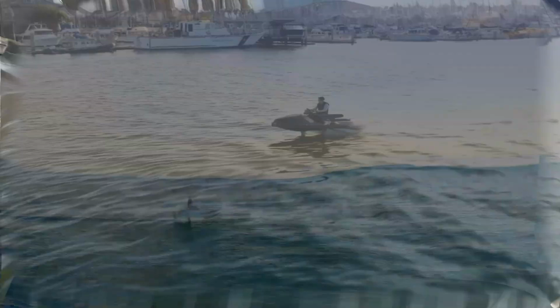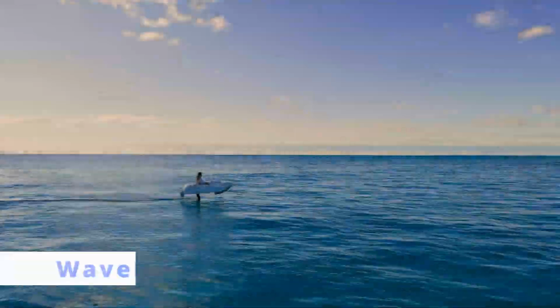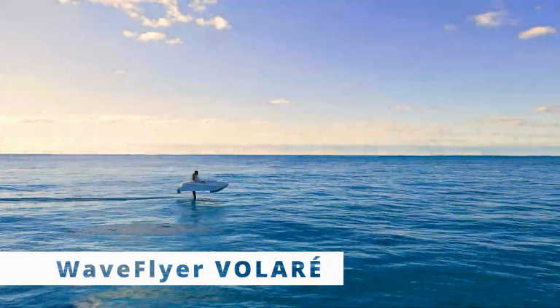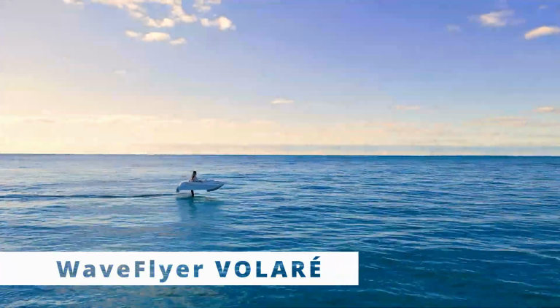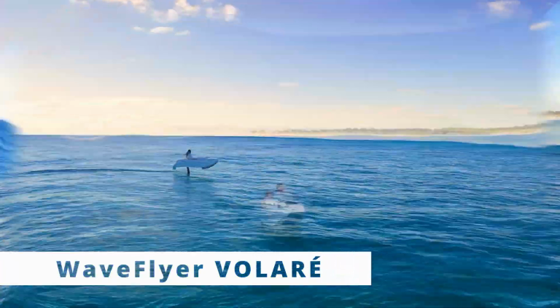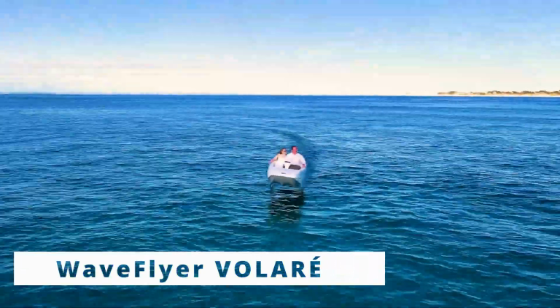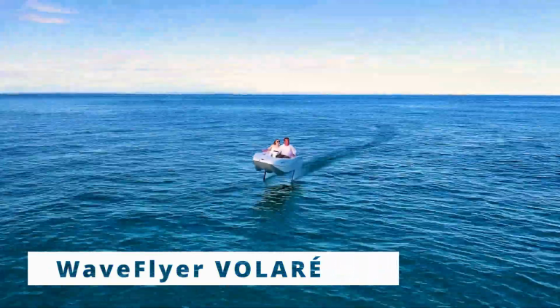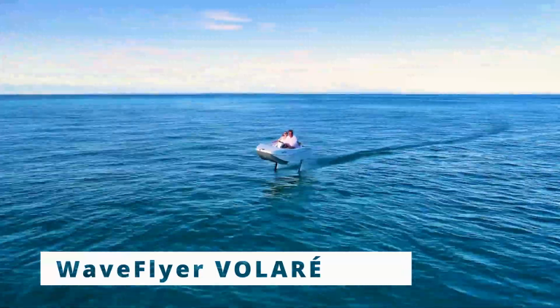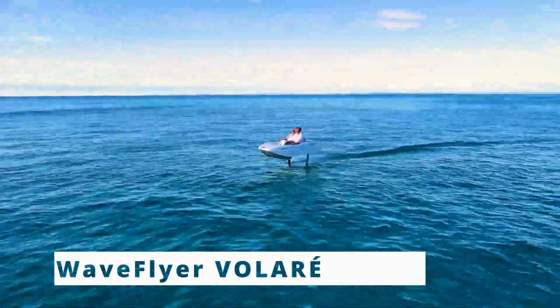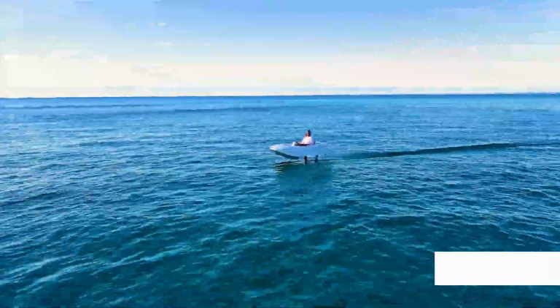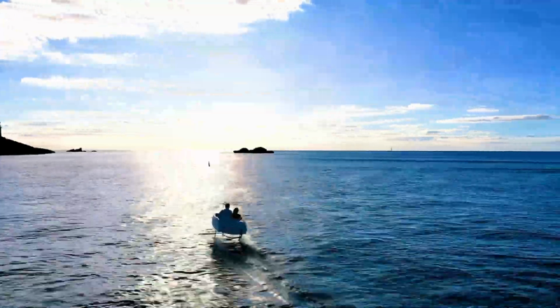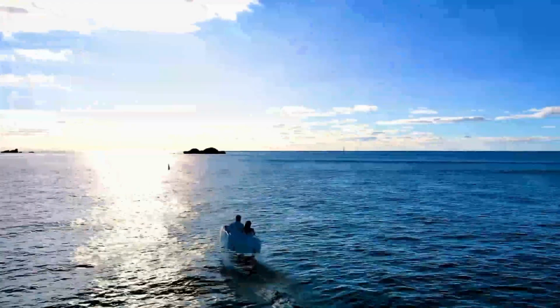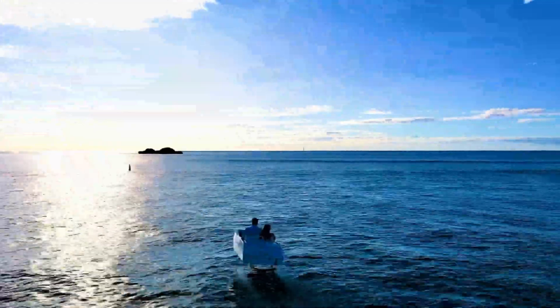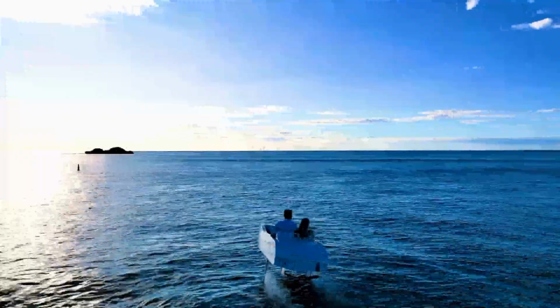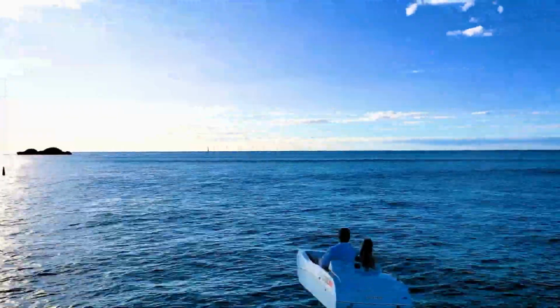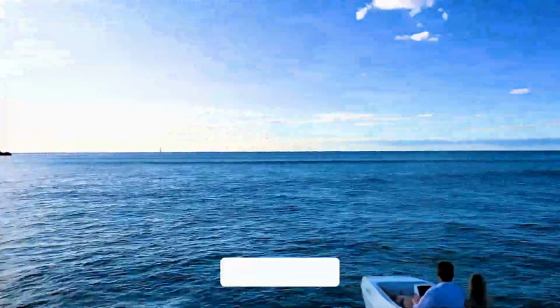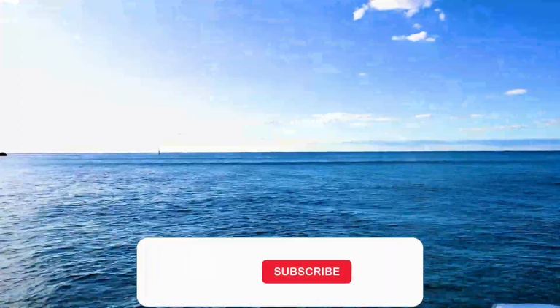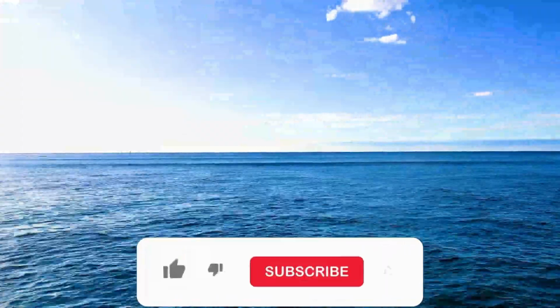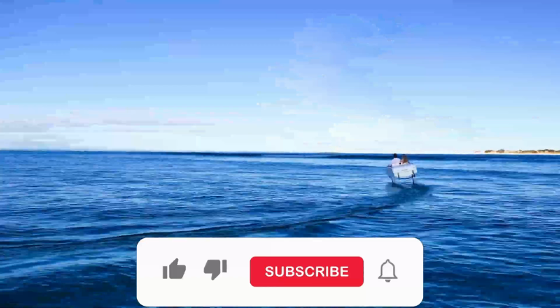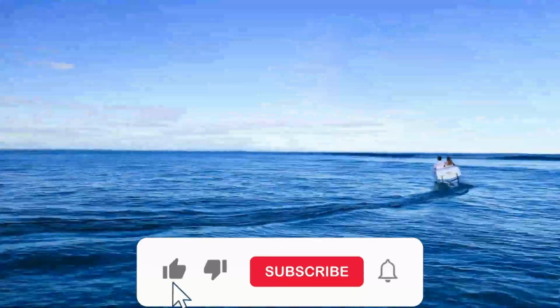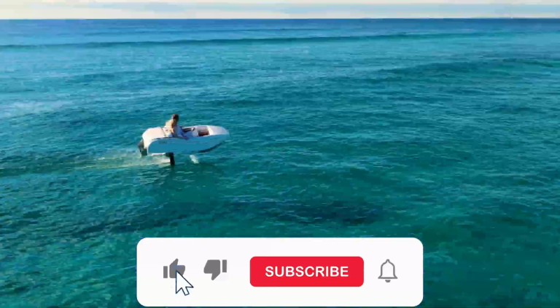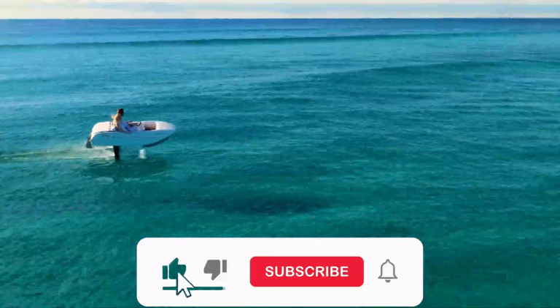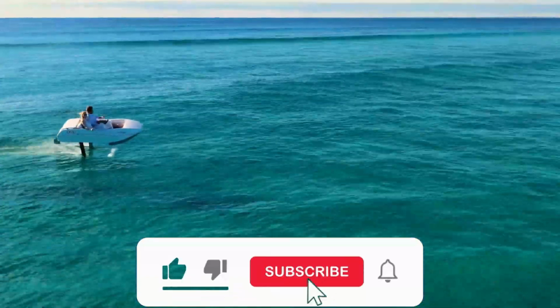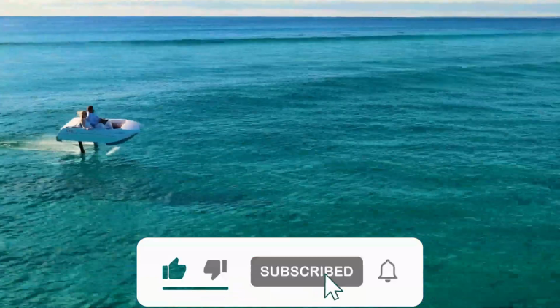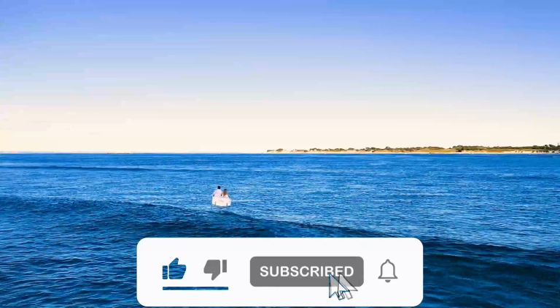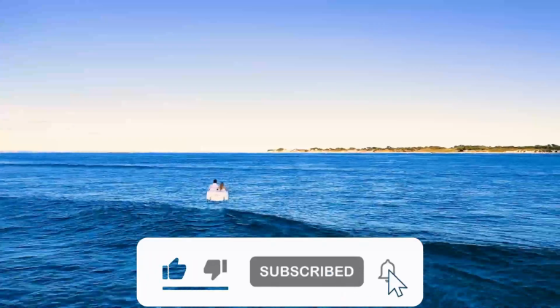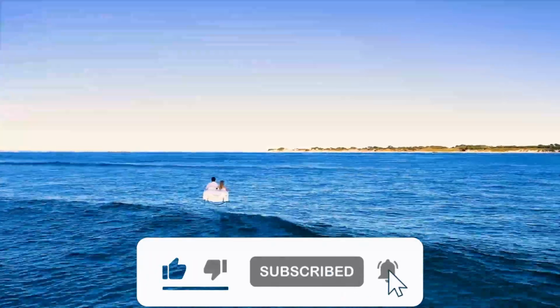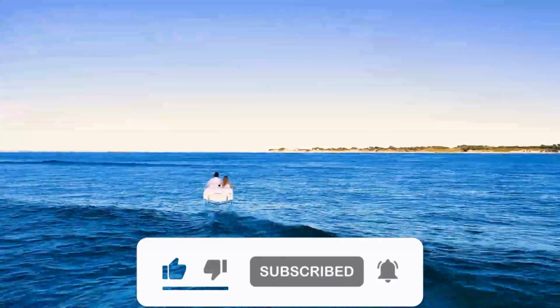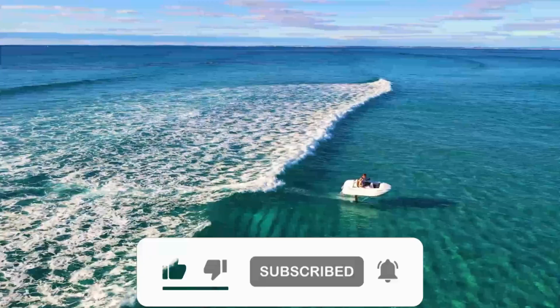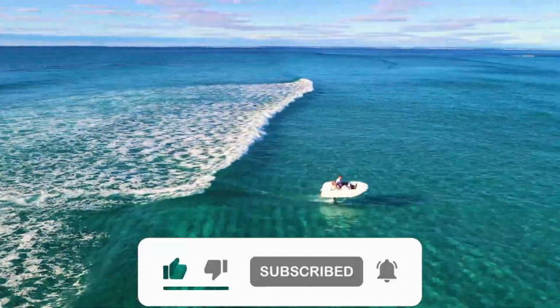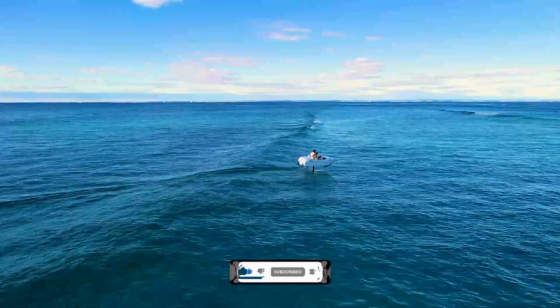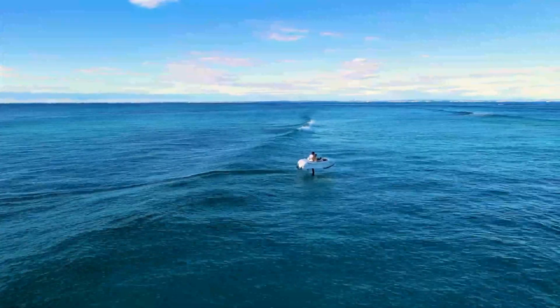Ever imagined flying on water? The Wave Flyer Volare makes that dream a reality. Using electric hydrofoils, this sleek watercraft rises above the waves, offering an unbelievably smooth ride while being environmentally friendly.